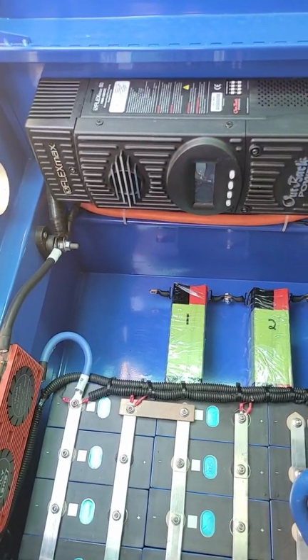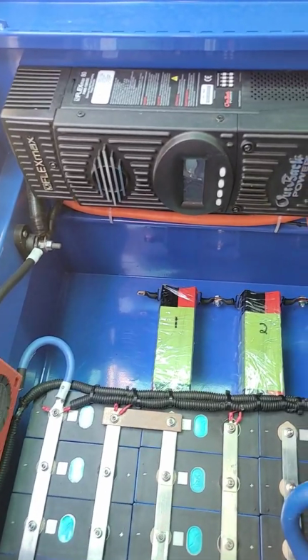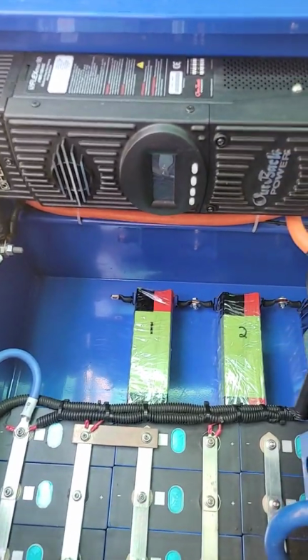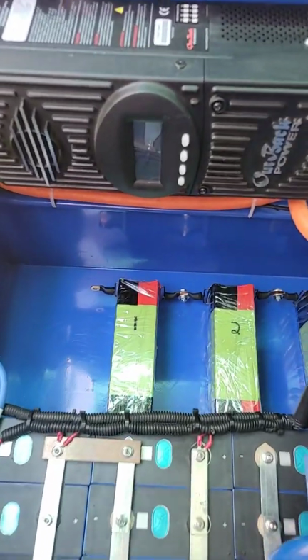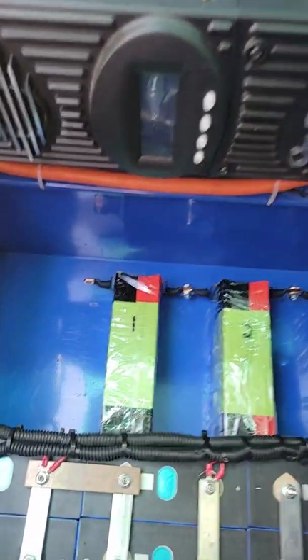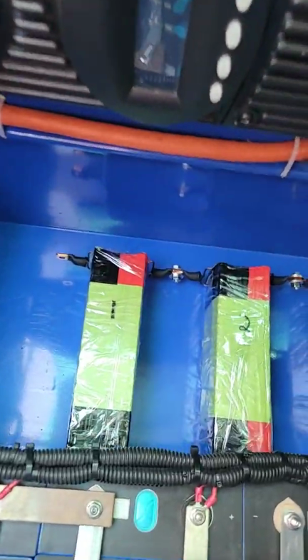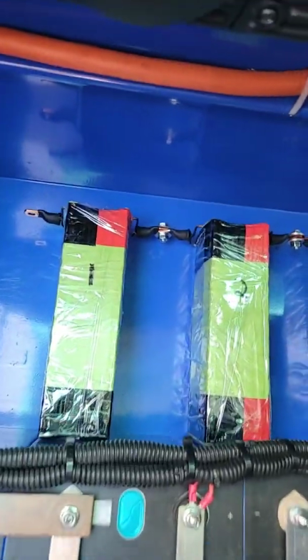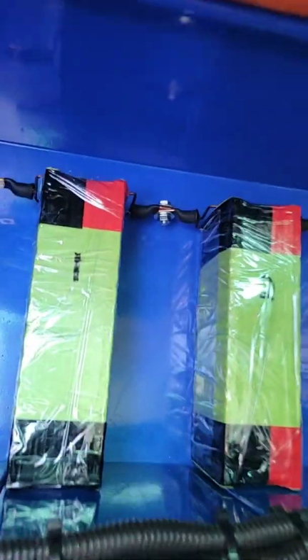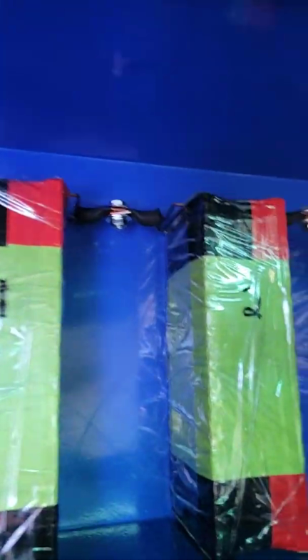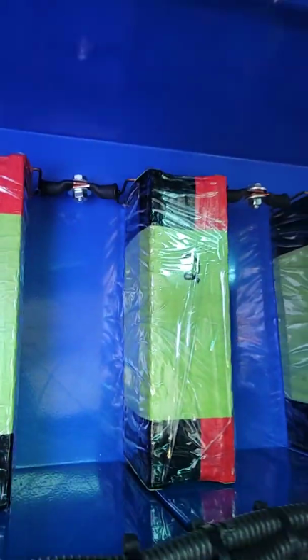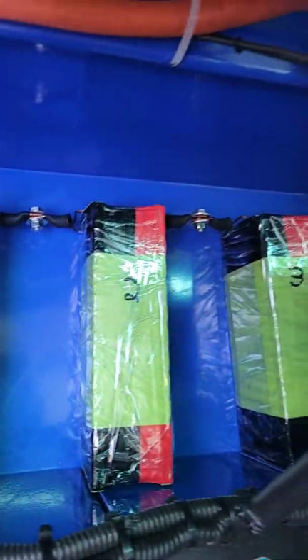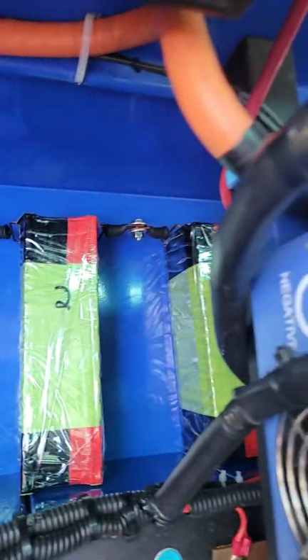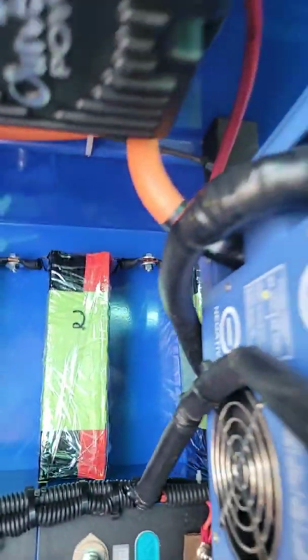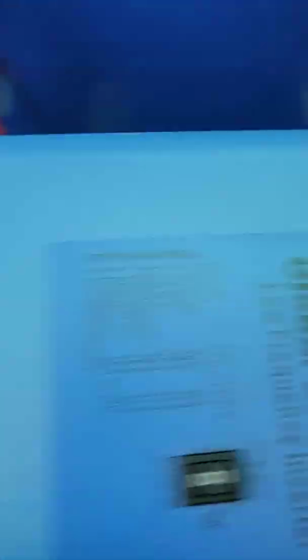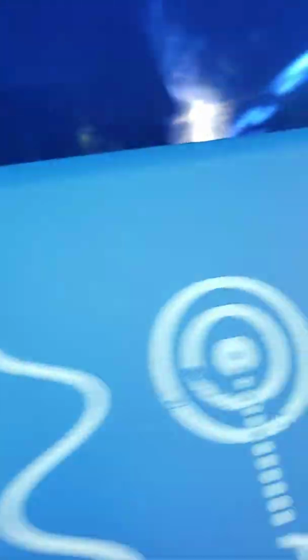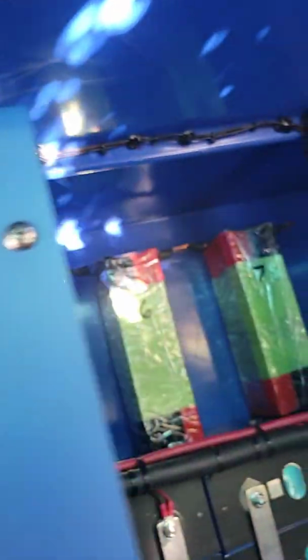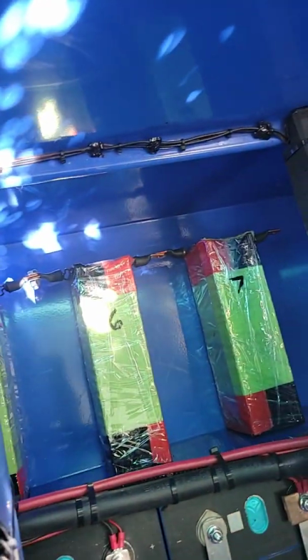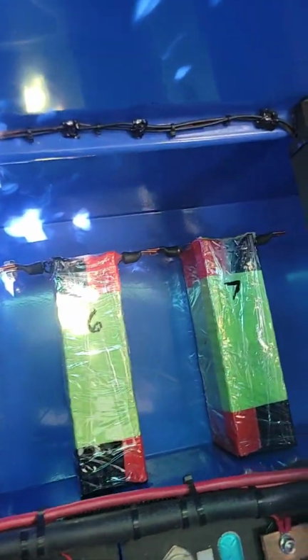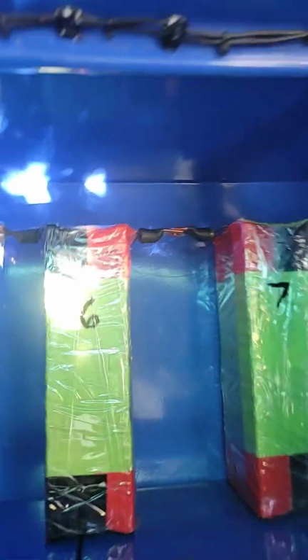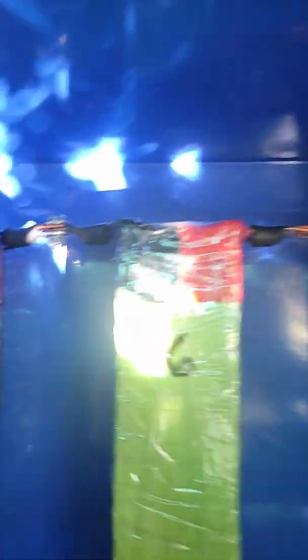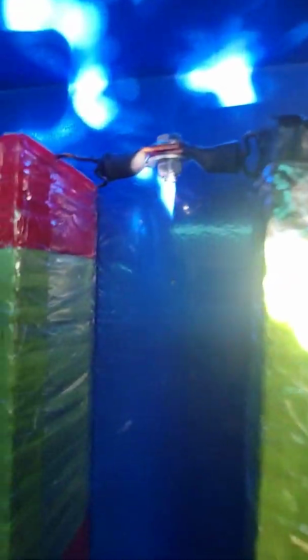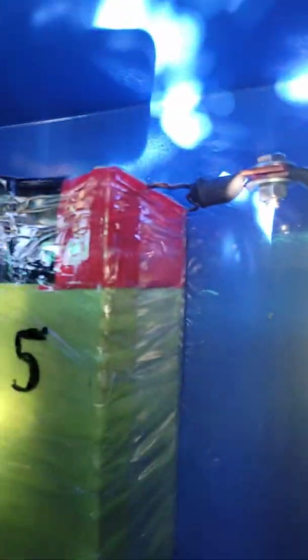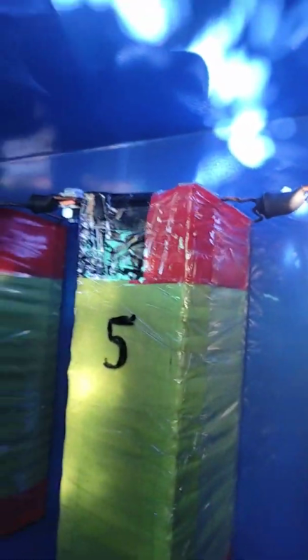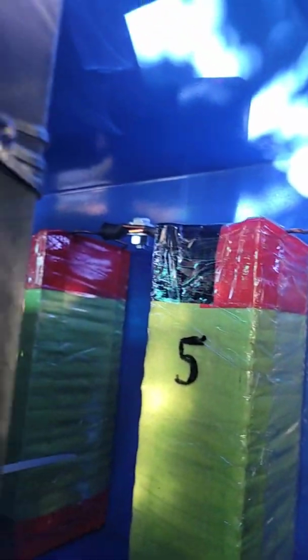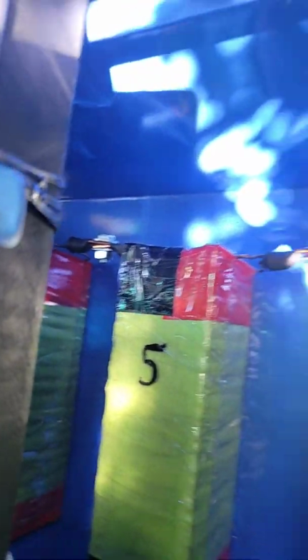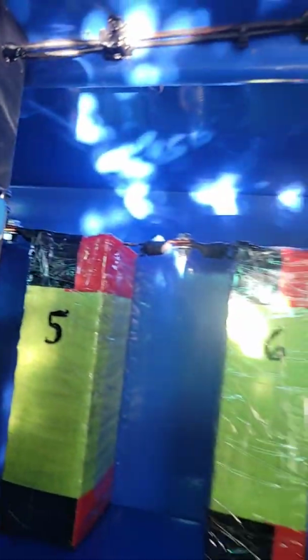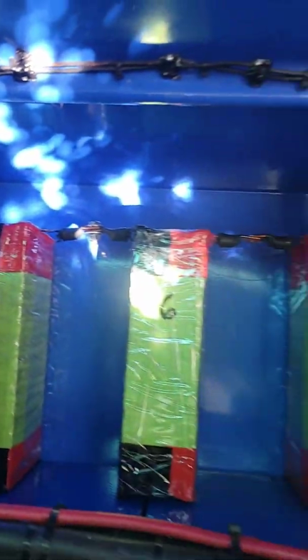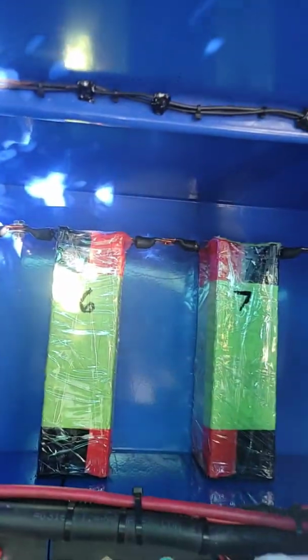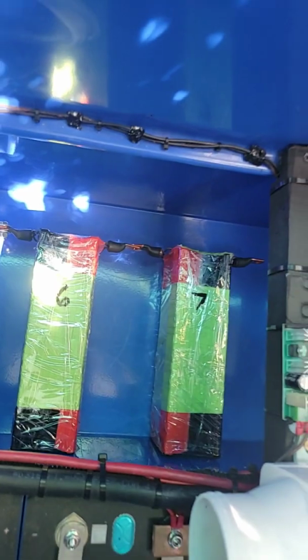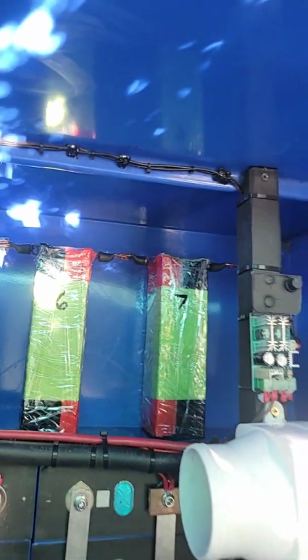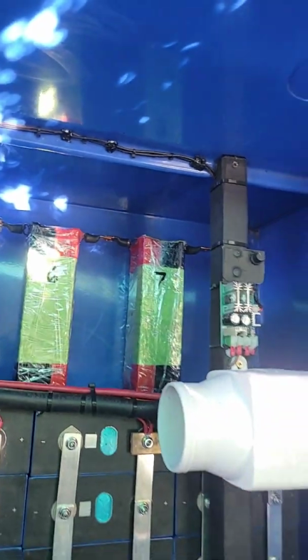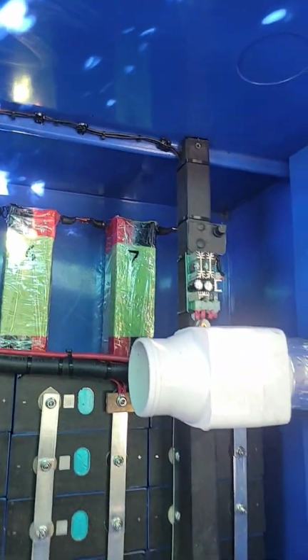Hello YouTube, back again. Just installed my 18650 pack here — it's resting pretty deep underneath here, but it's time to install the BMS.